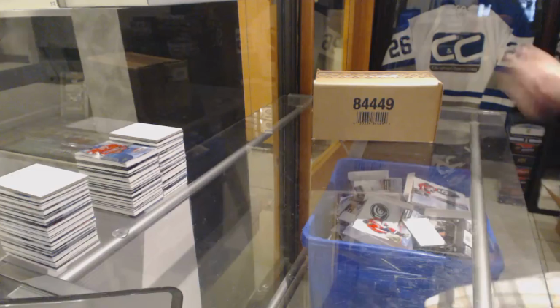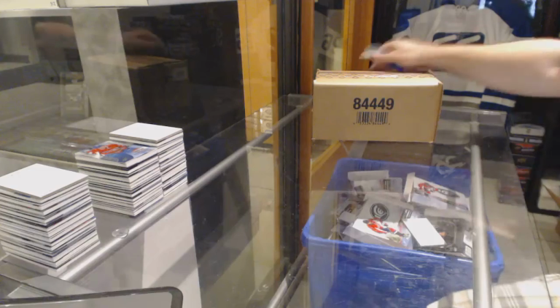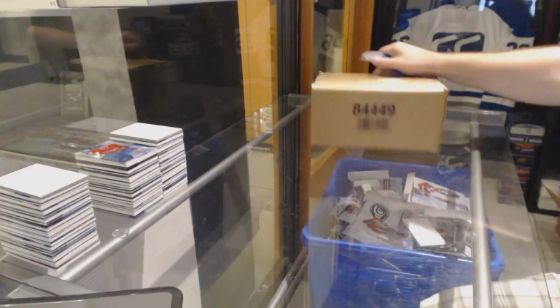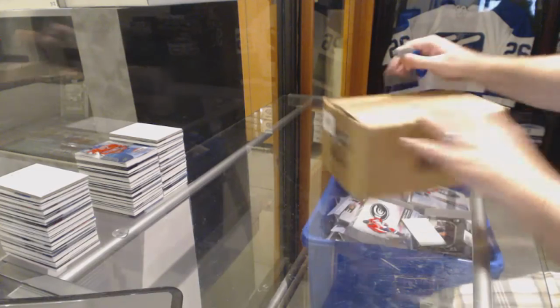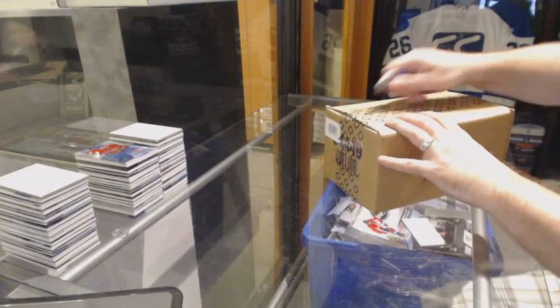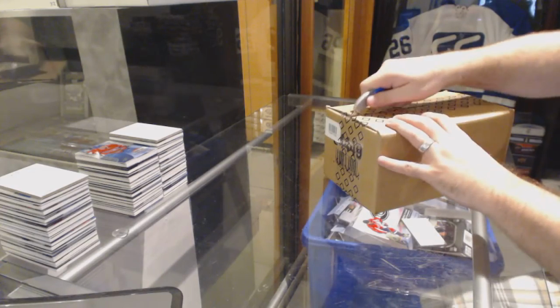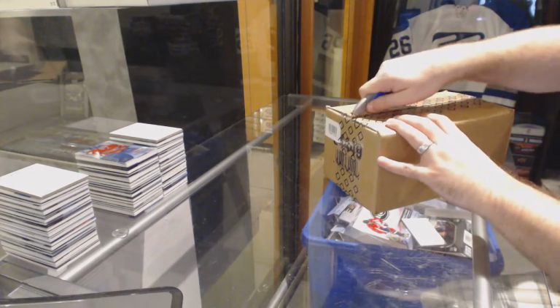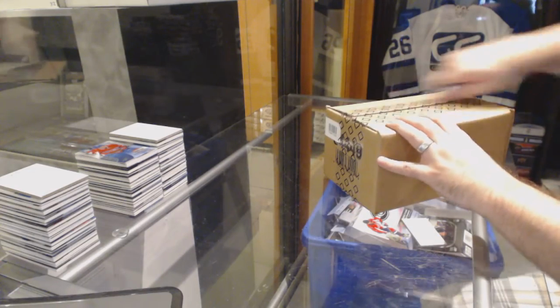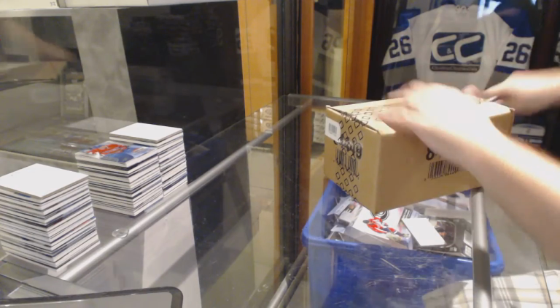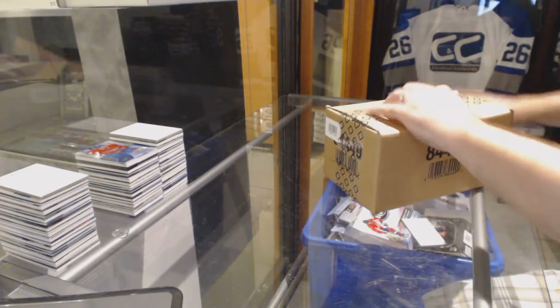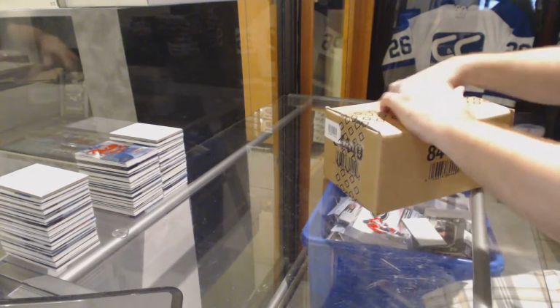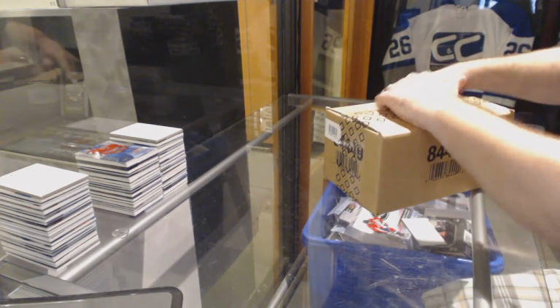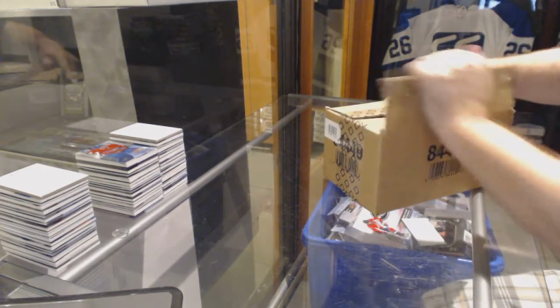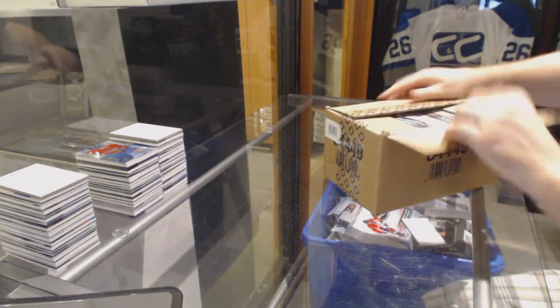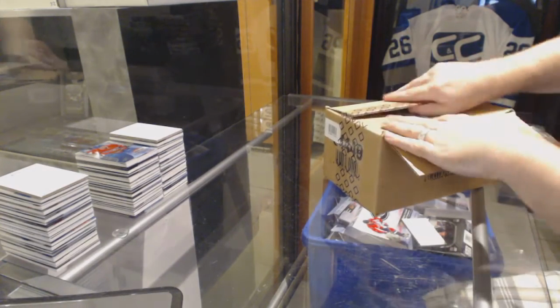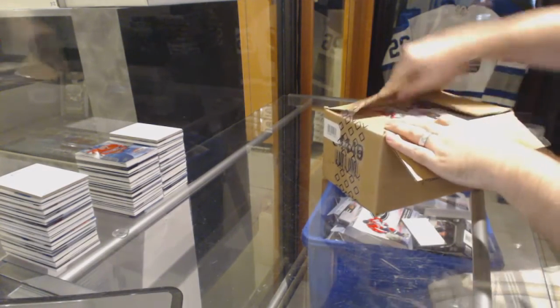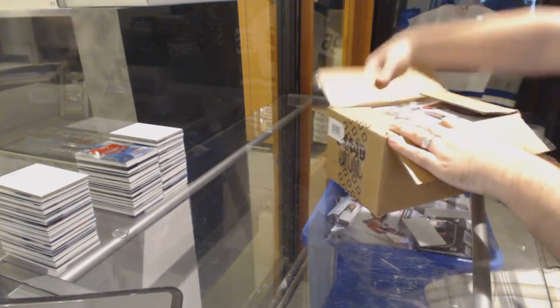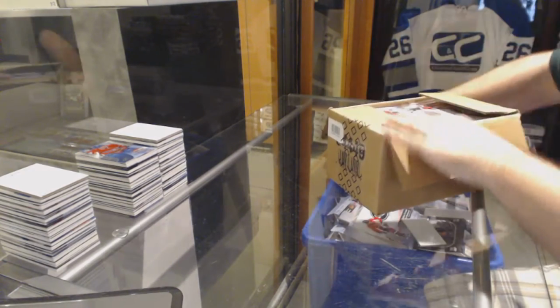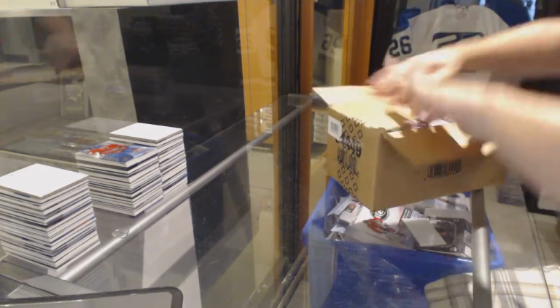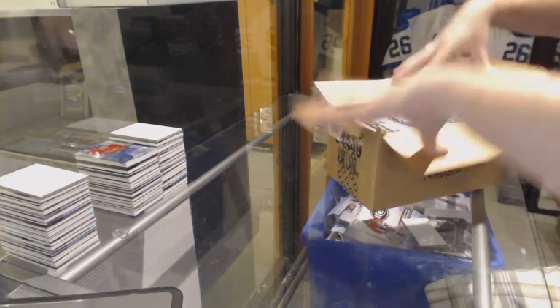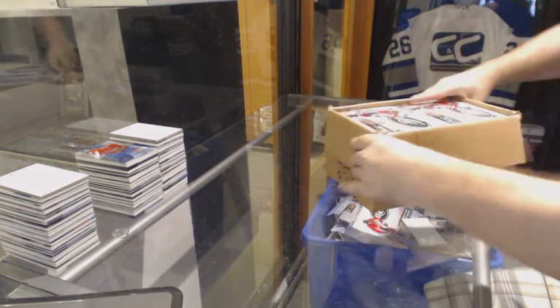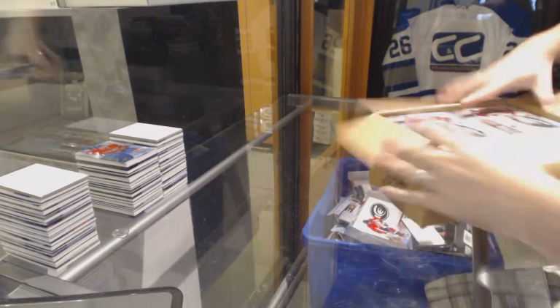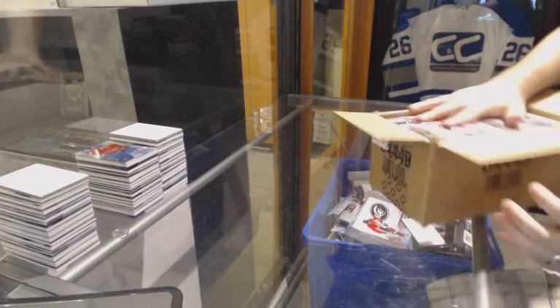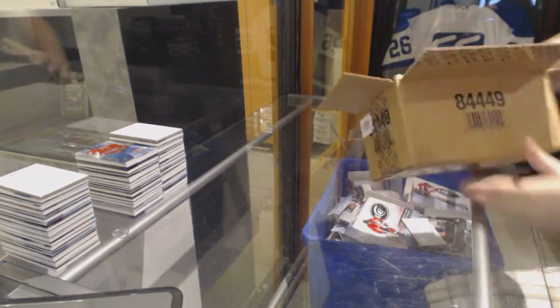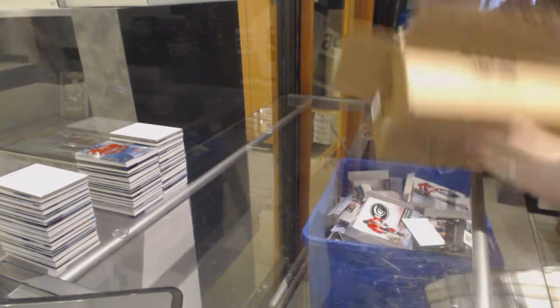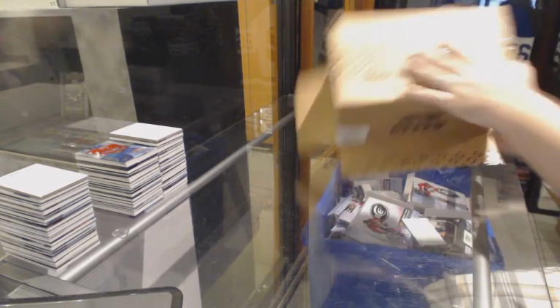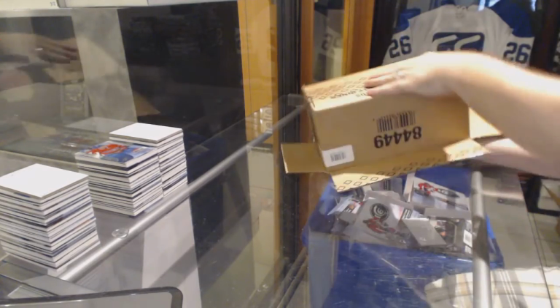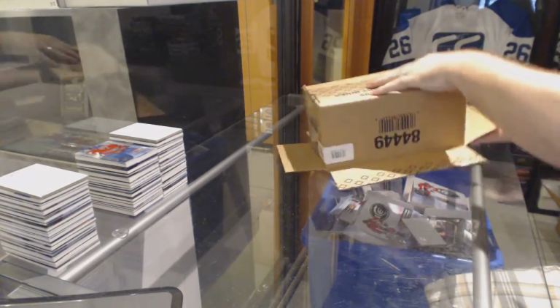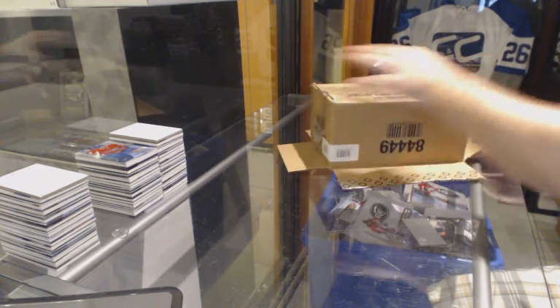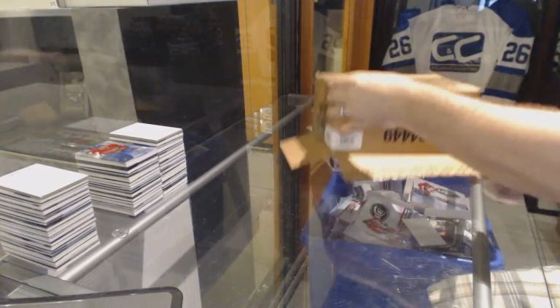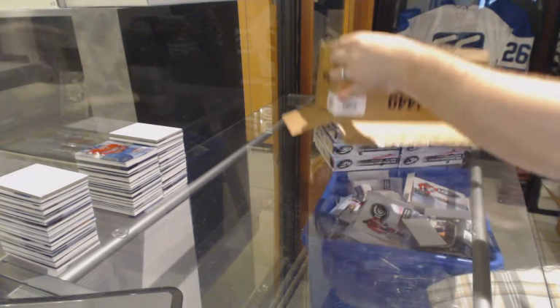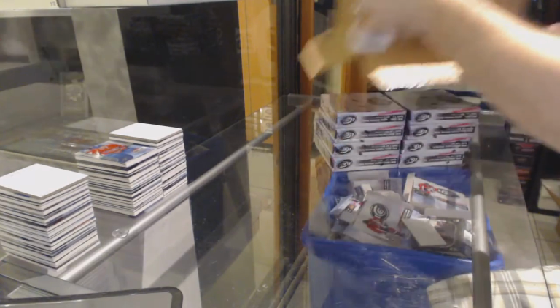Here we go, starting off CNC break number 6064, we've got the Ice Team Select 8-box case break again.